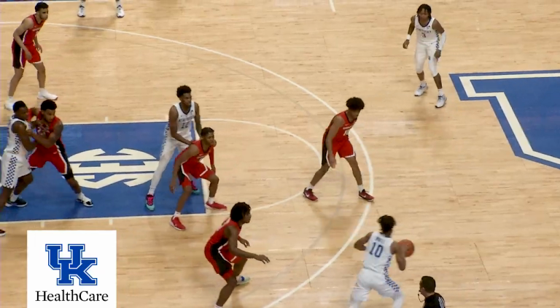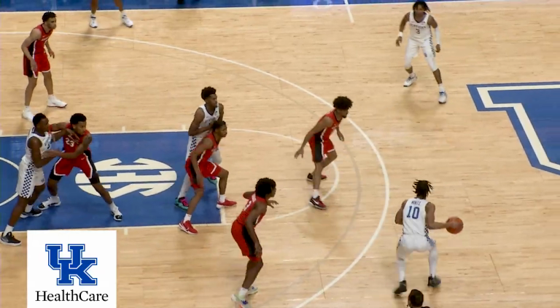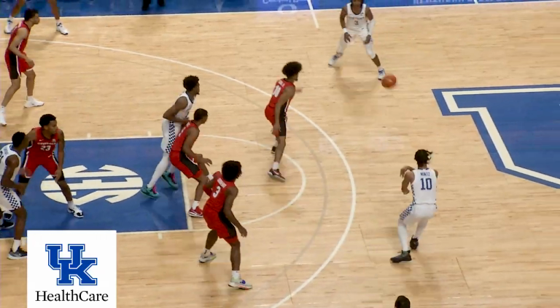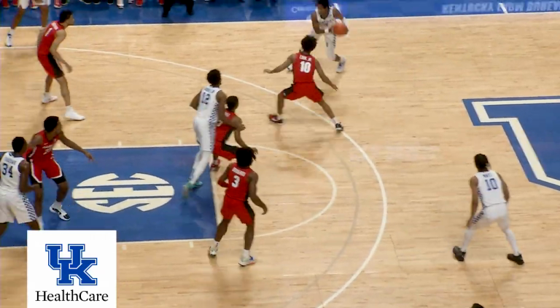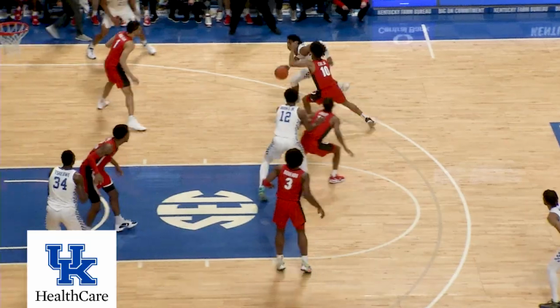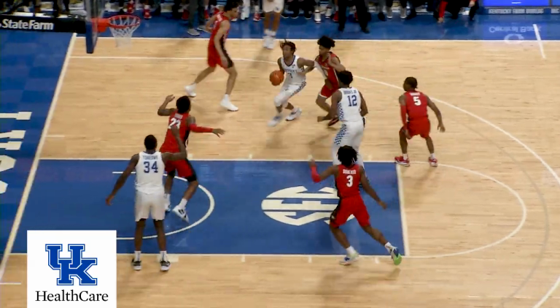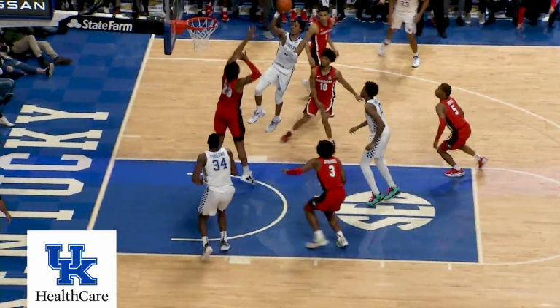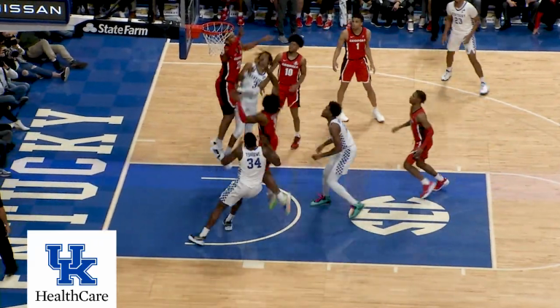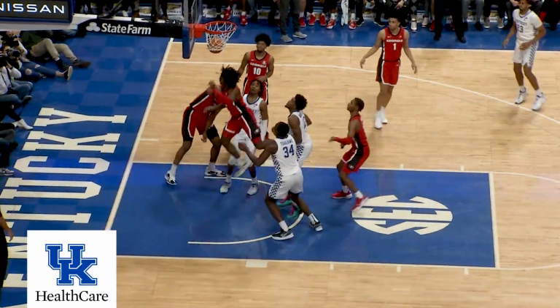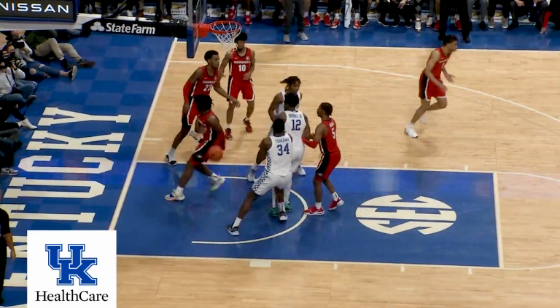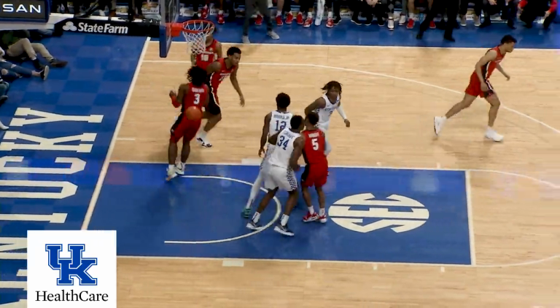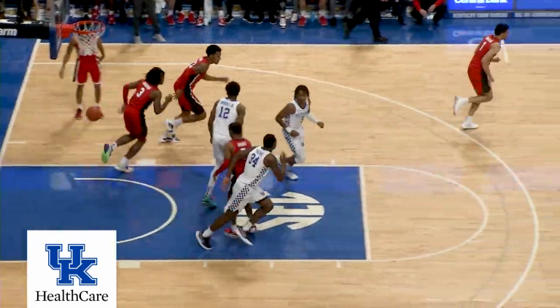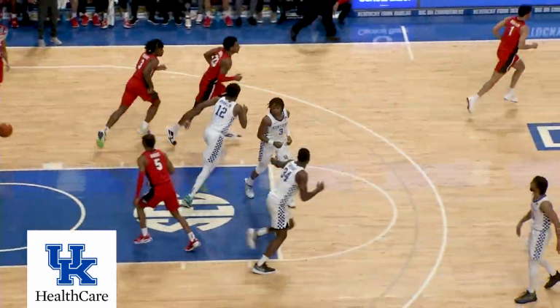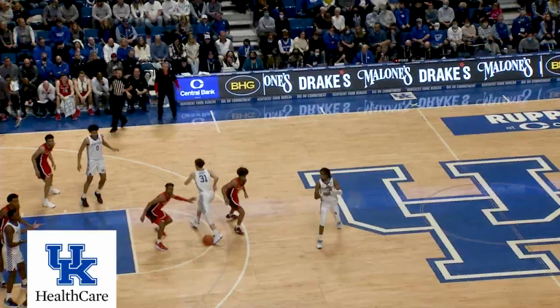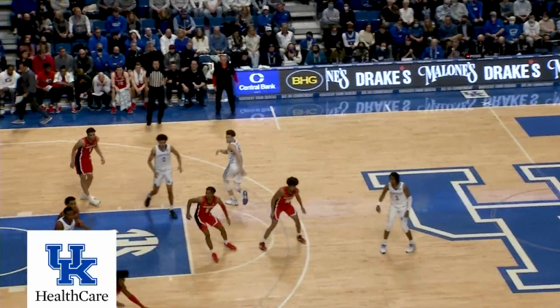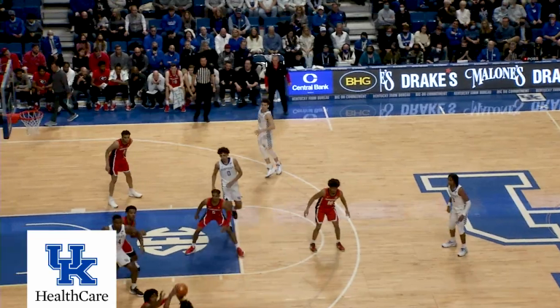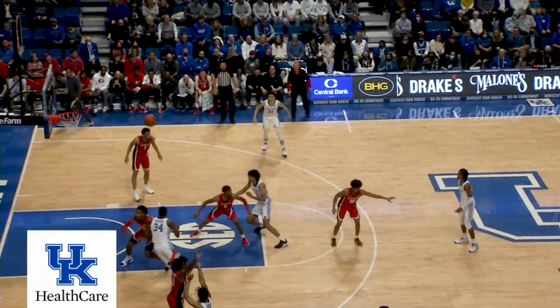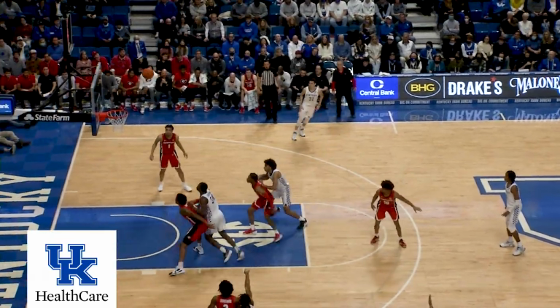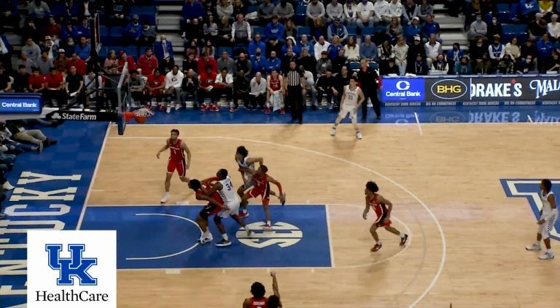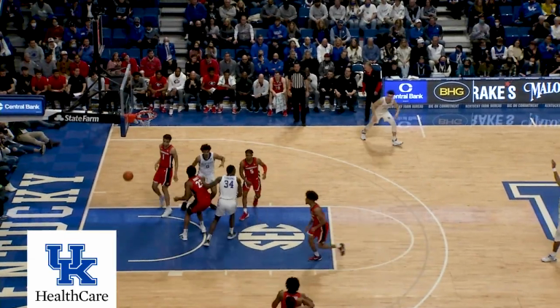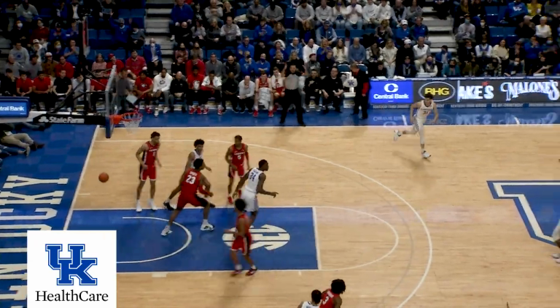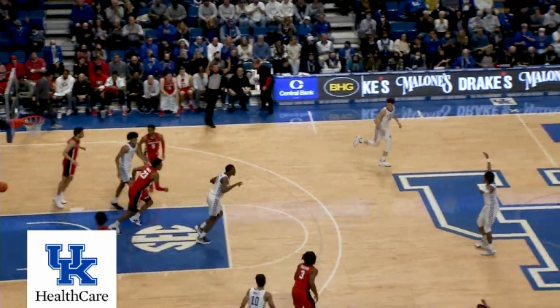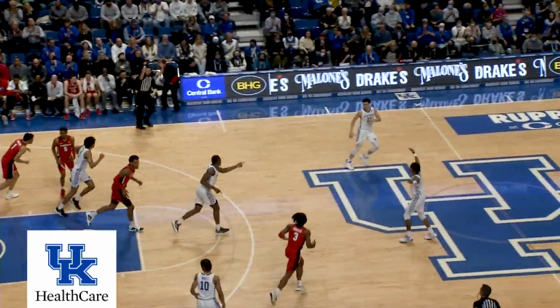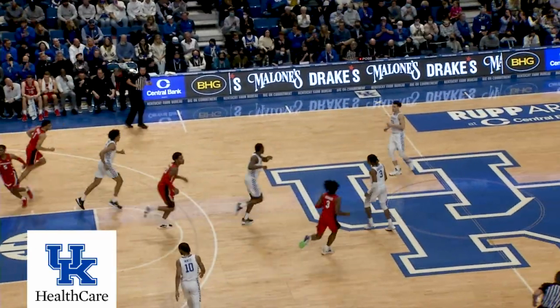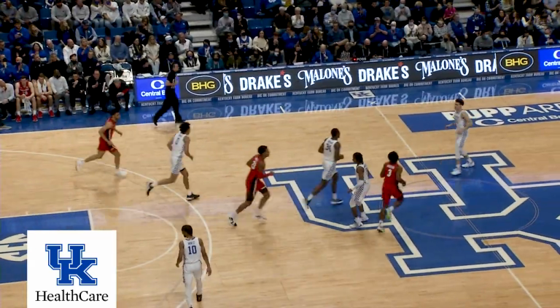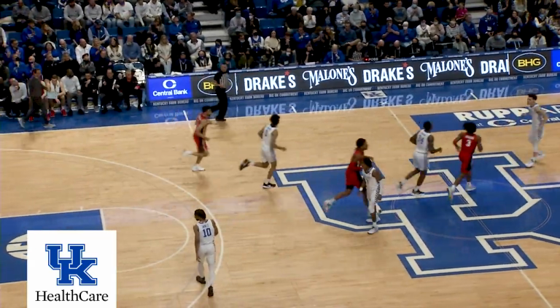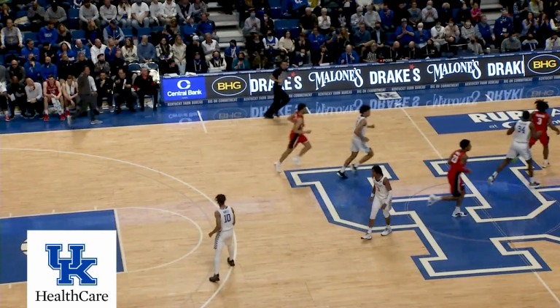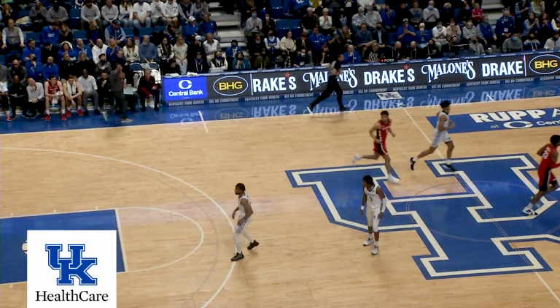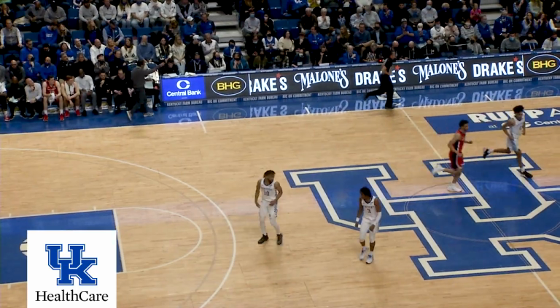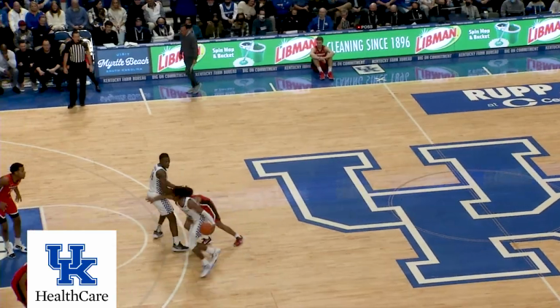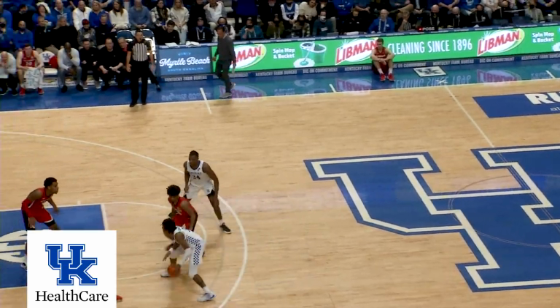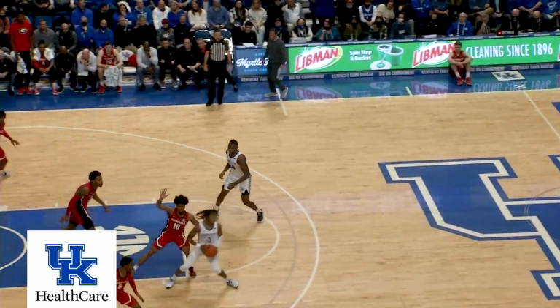Mintz, left side, dribbles once over to Washington. Washington penetrates with a floater — good! Washington to Mintz on the left wing, a three — got it! That's the second time Georgia showed a 1-3-1. 23-23, that's the score.